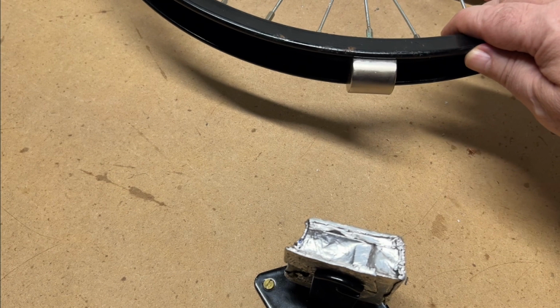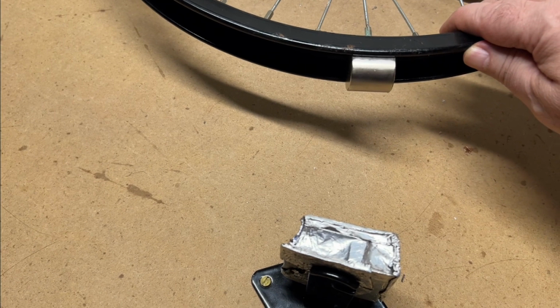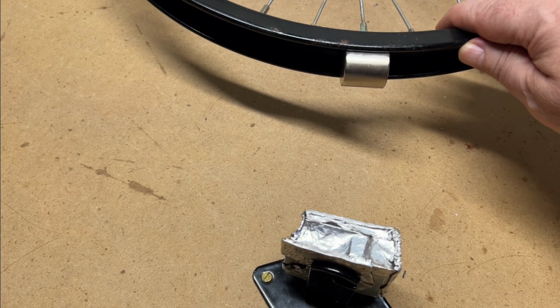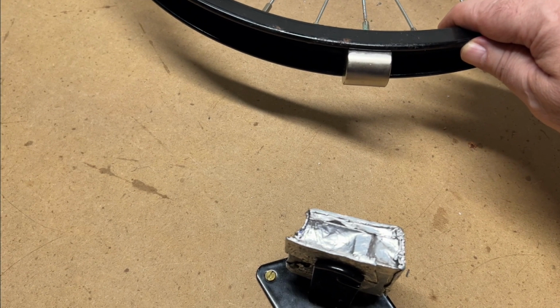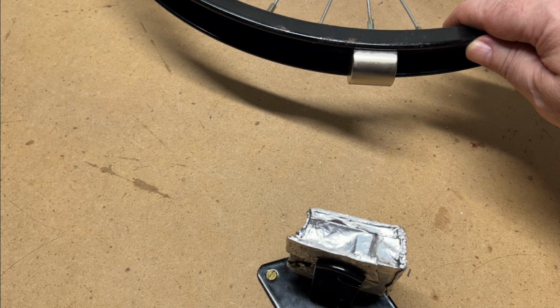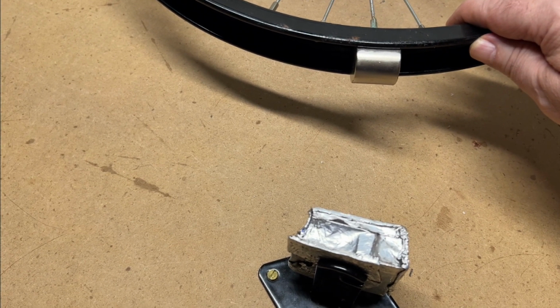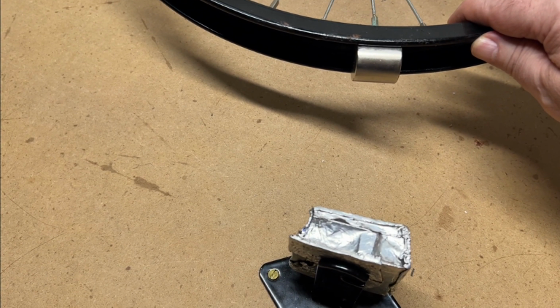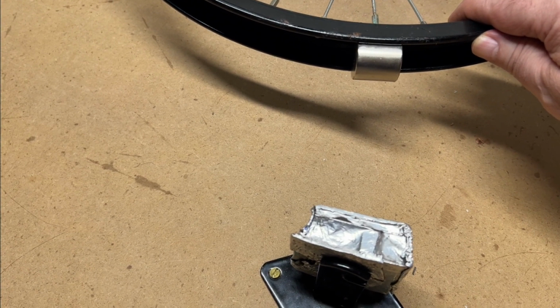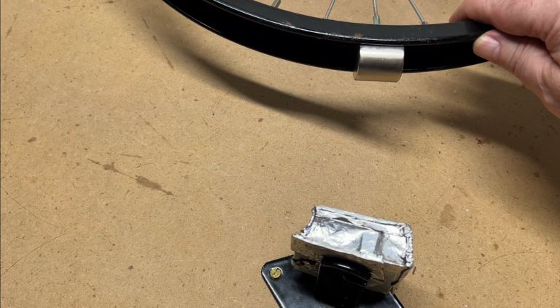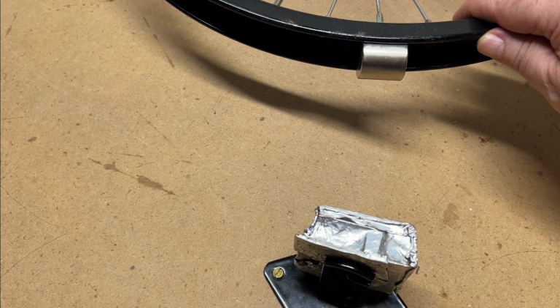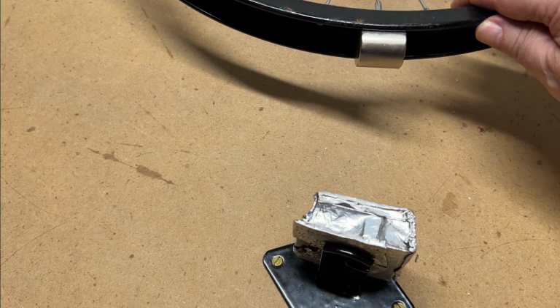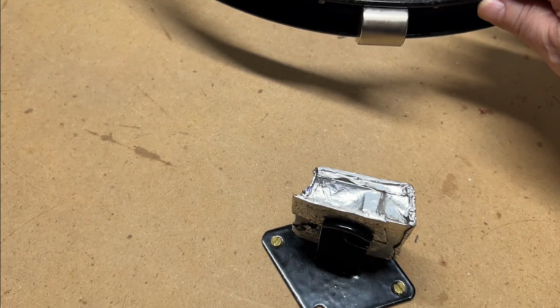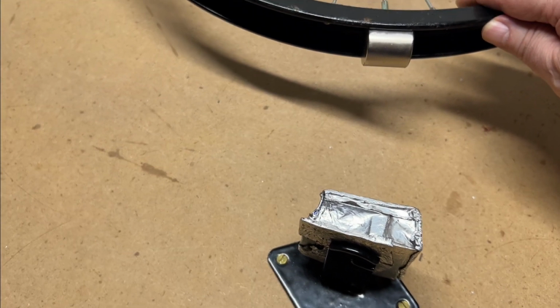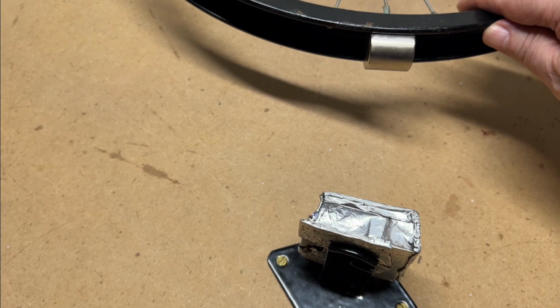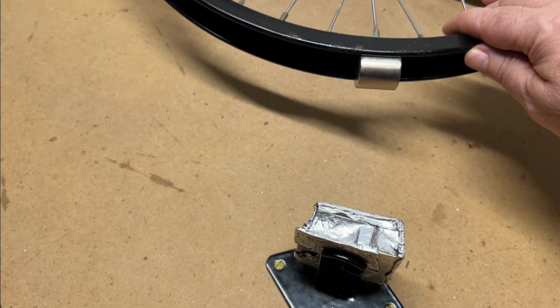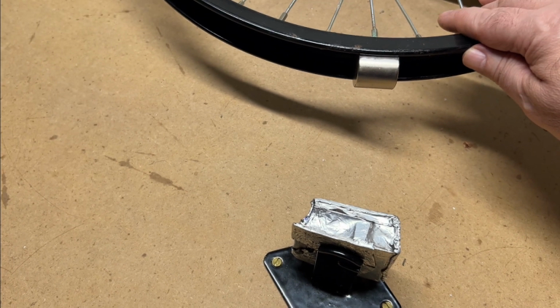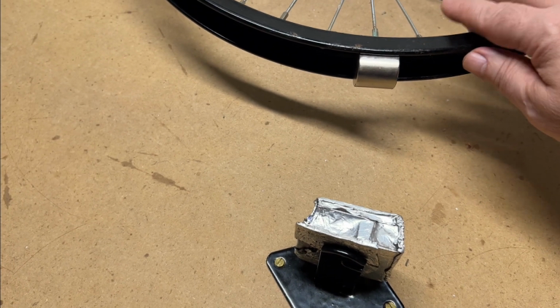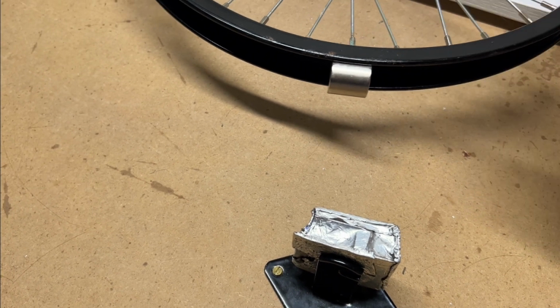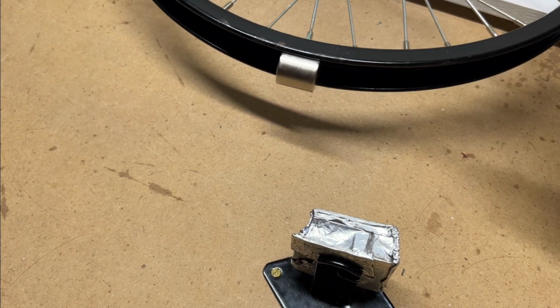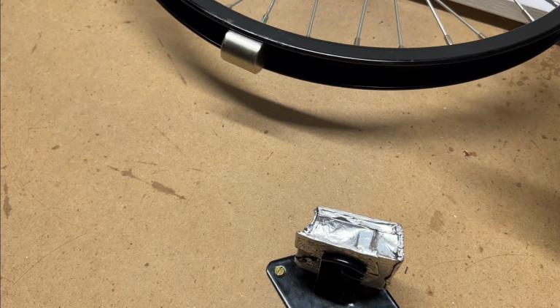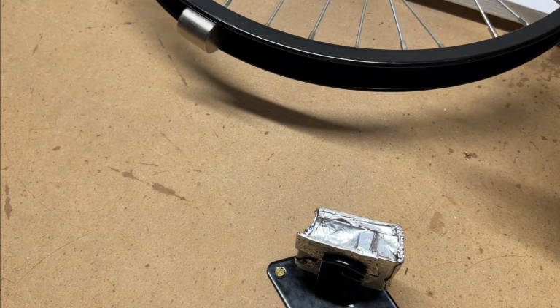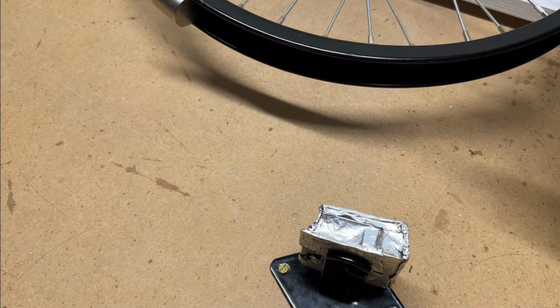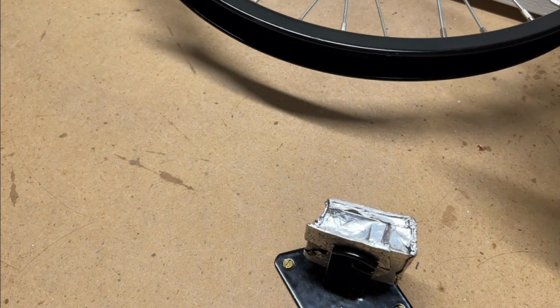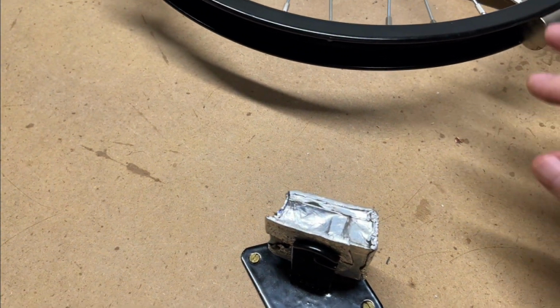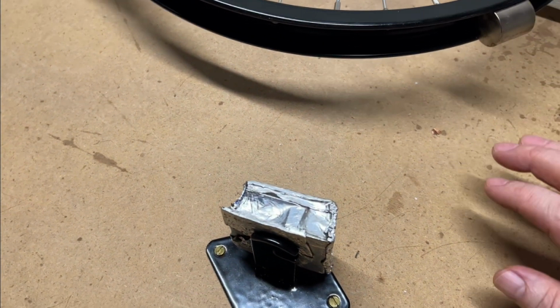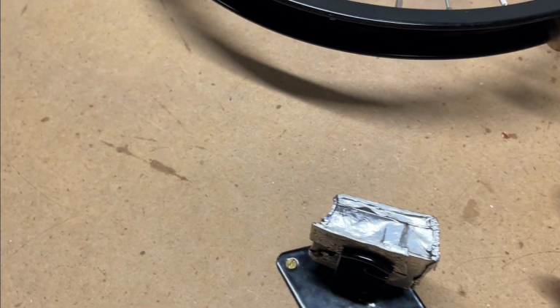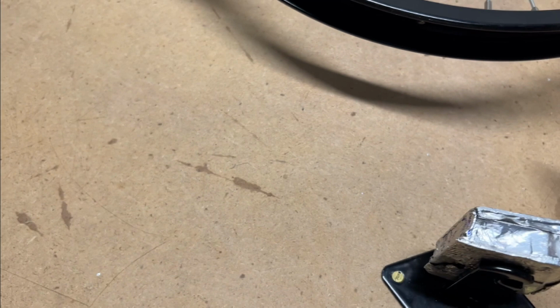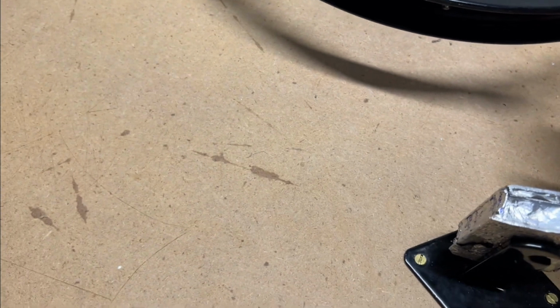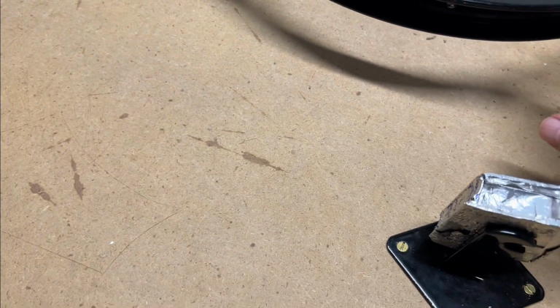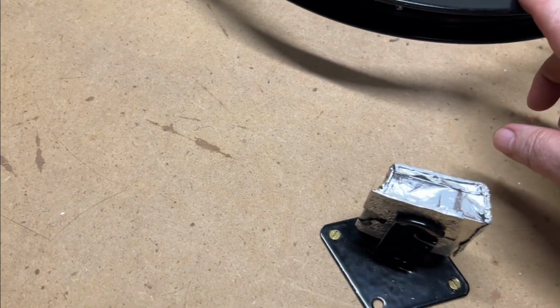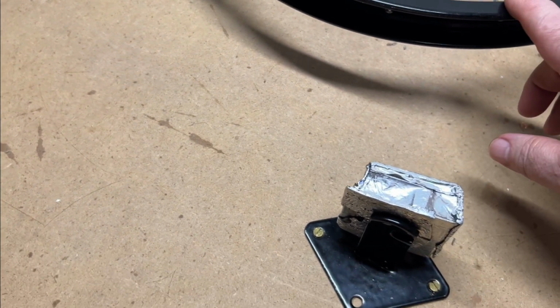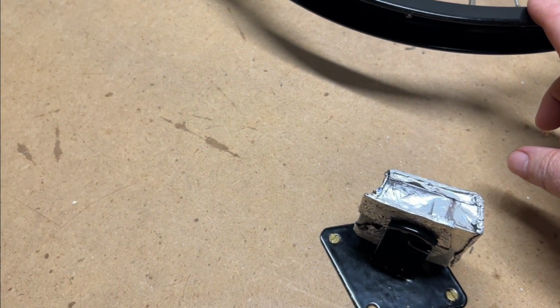...in the middle, but it won't. Actually, watch what happens when I let go of this. It takes off. Now, that's not supposed to happen, at least not by Newton's third law of motion.